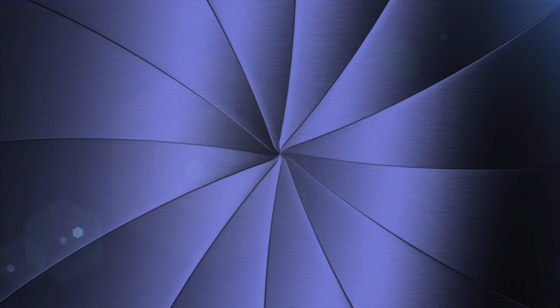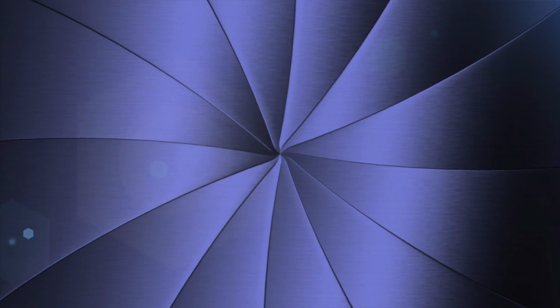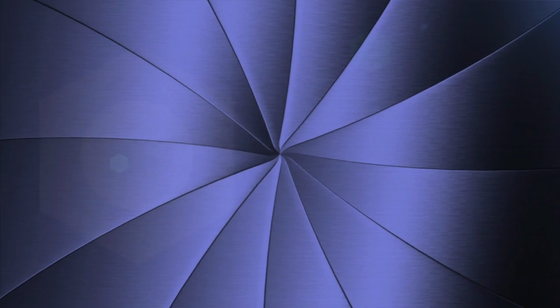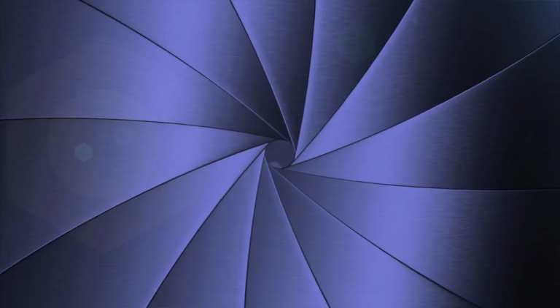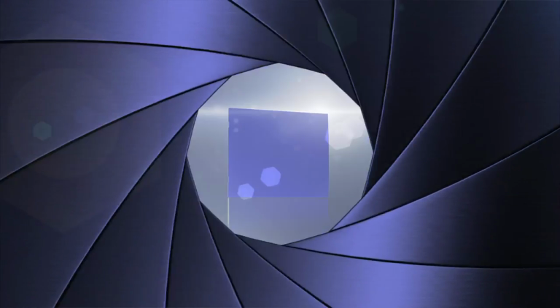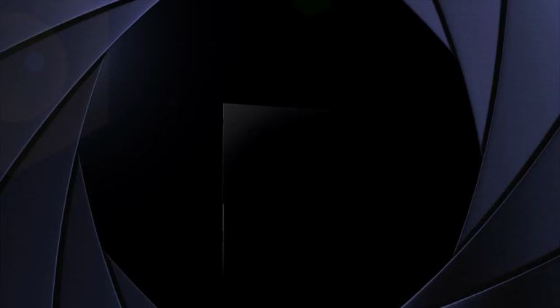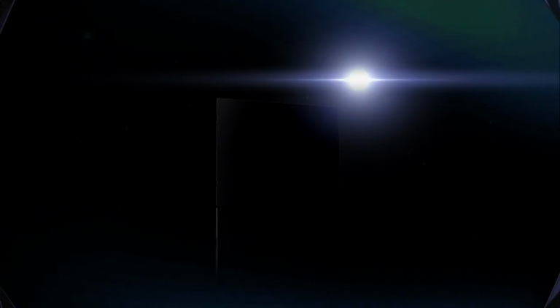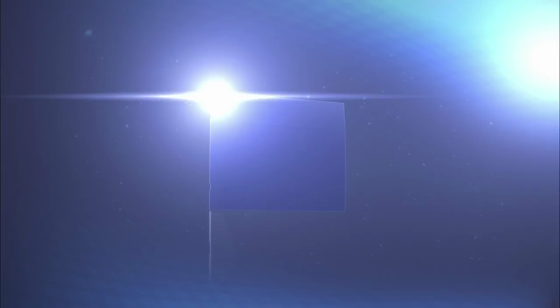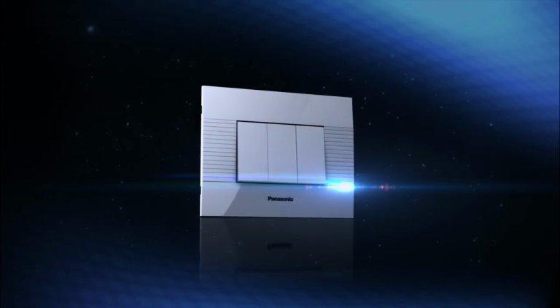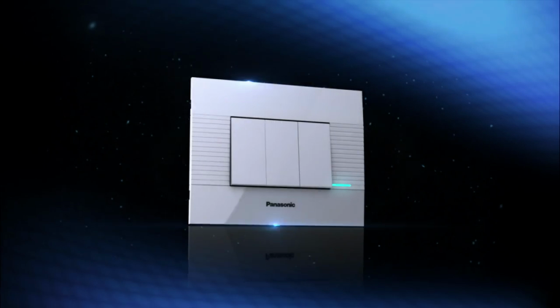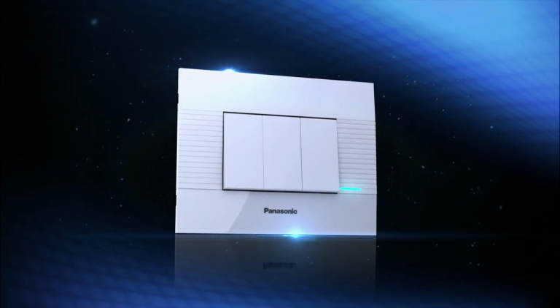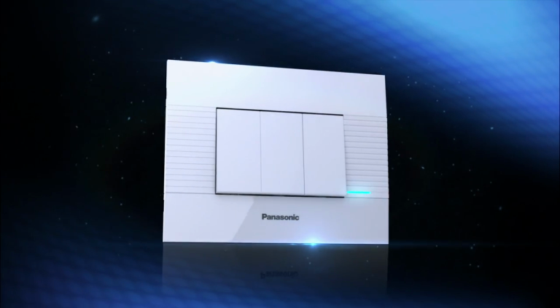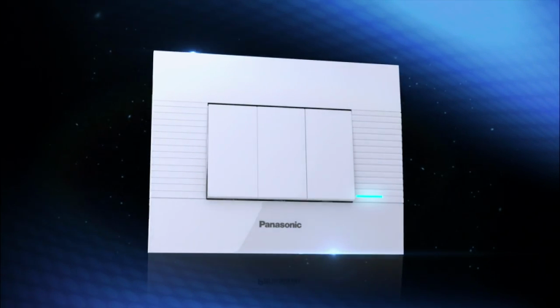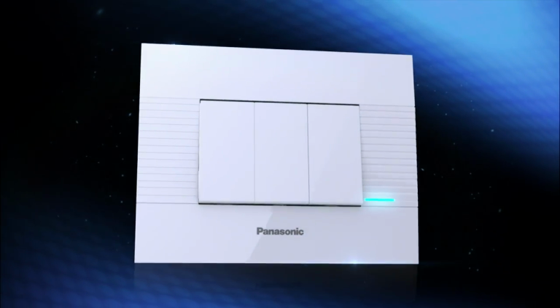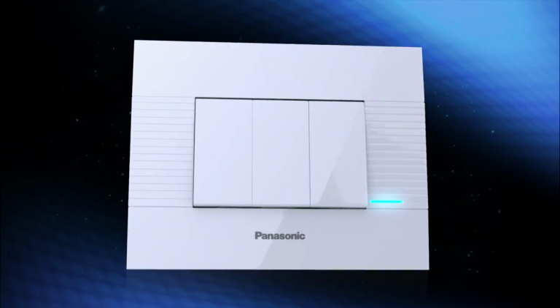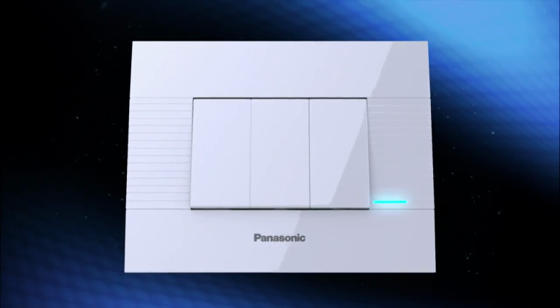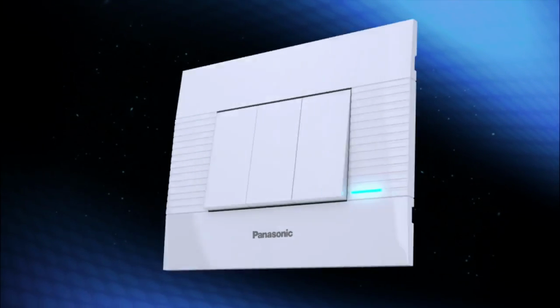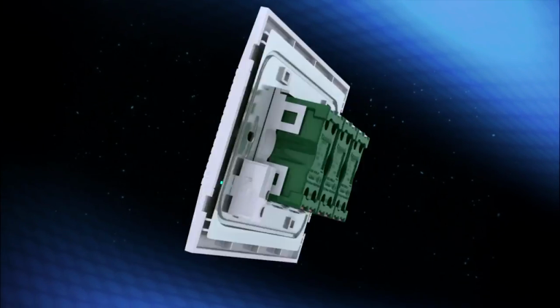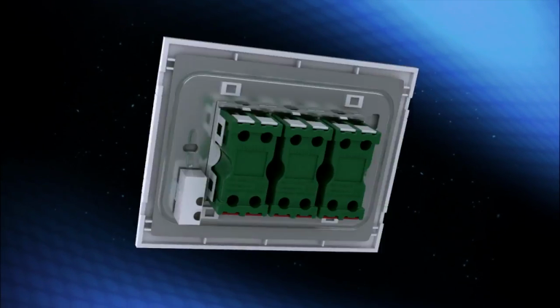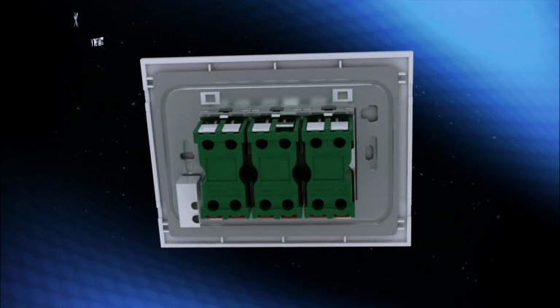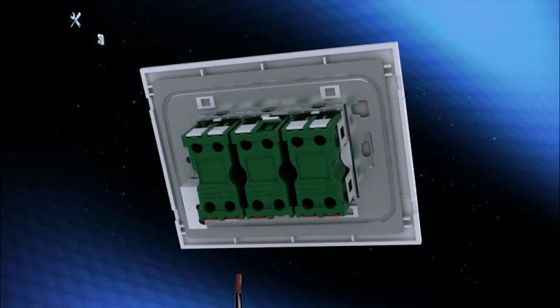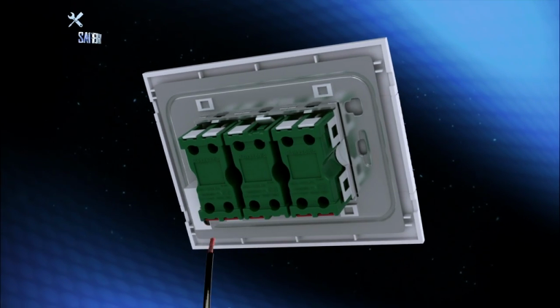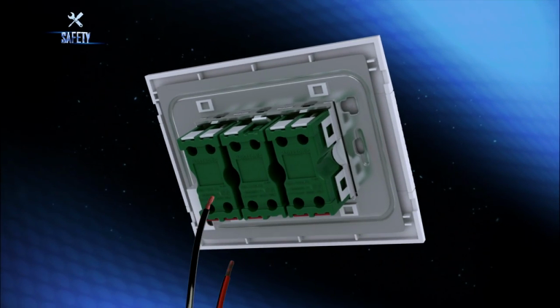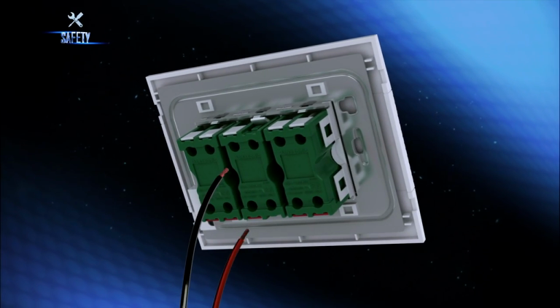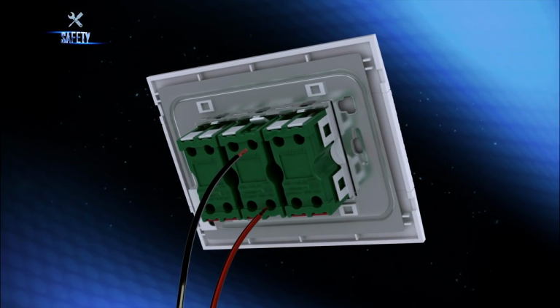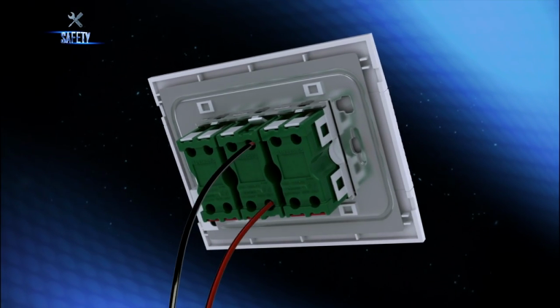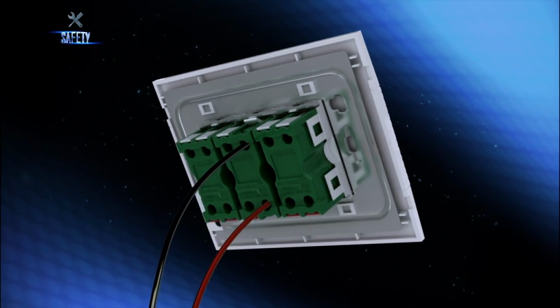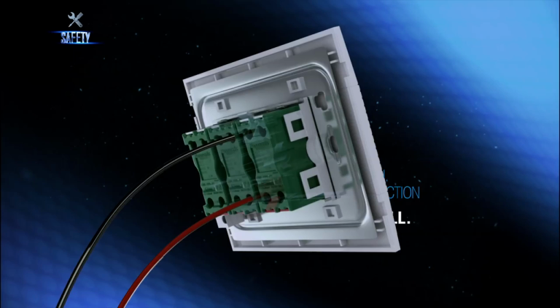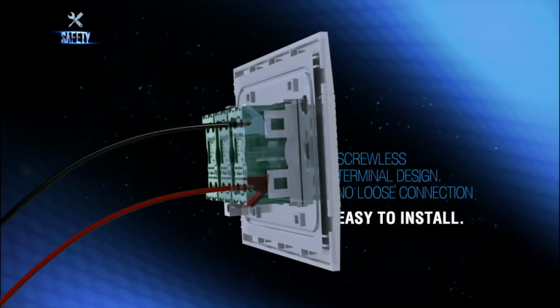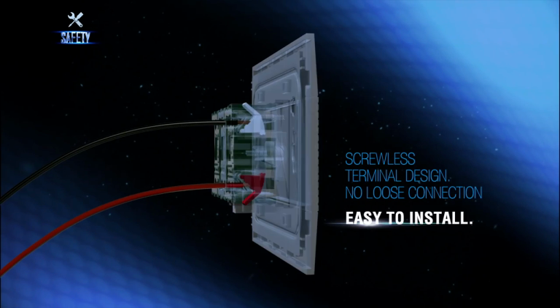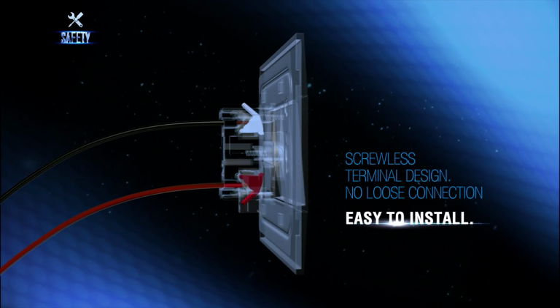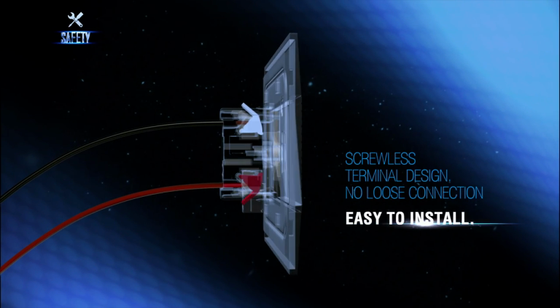Presenting revolutionary switches from Panasonic. Screwless terminal design, easy to install.